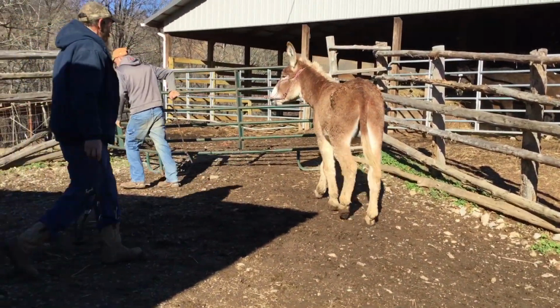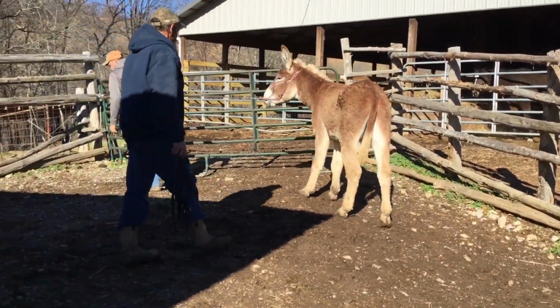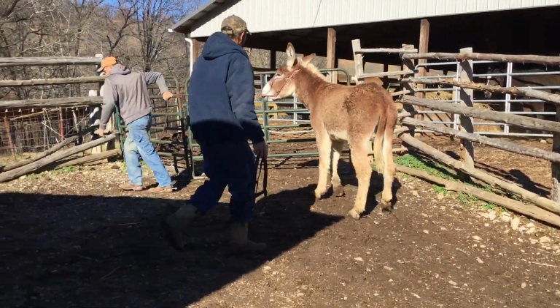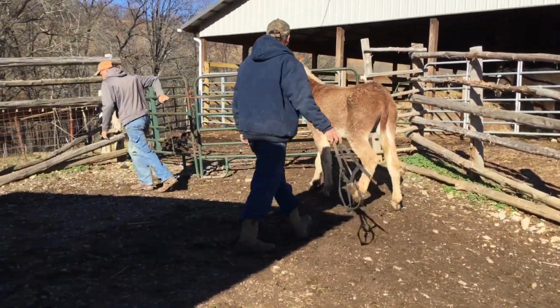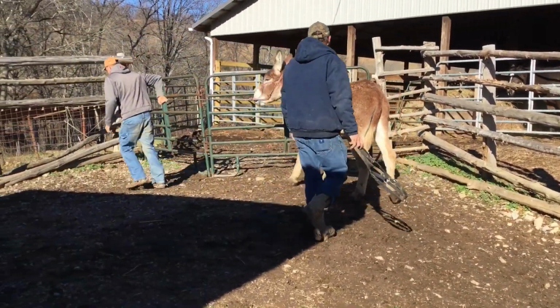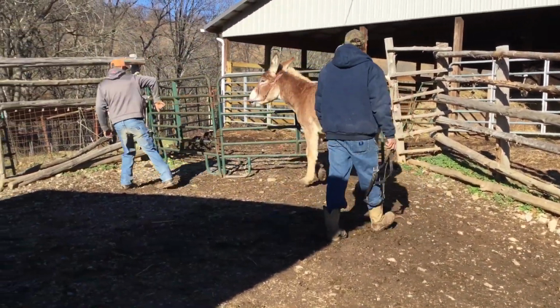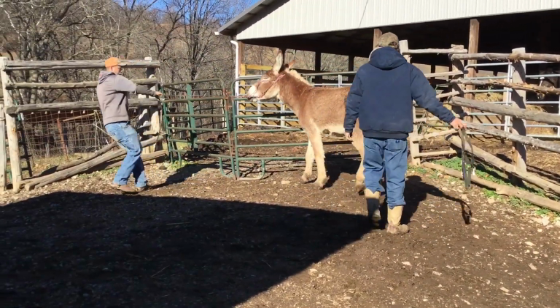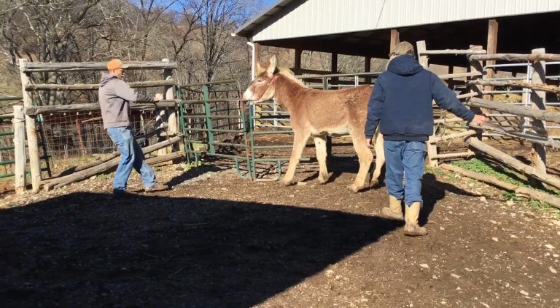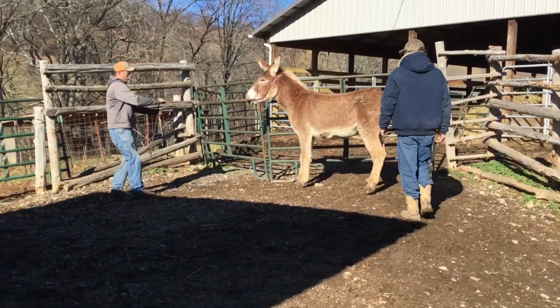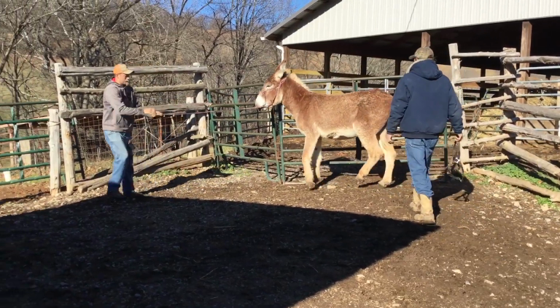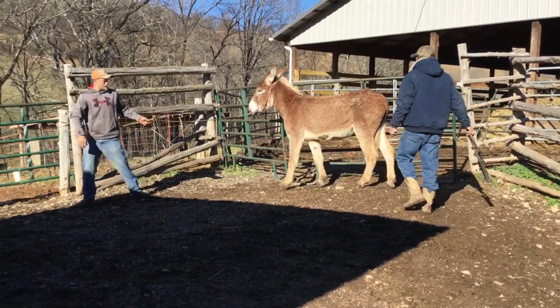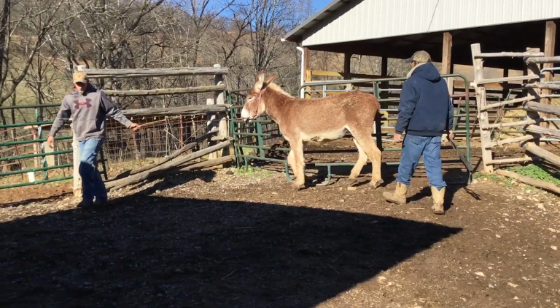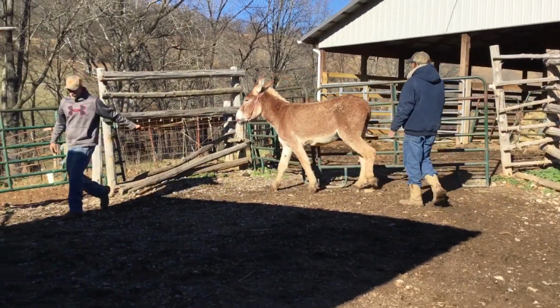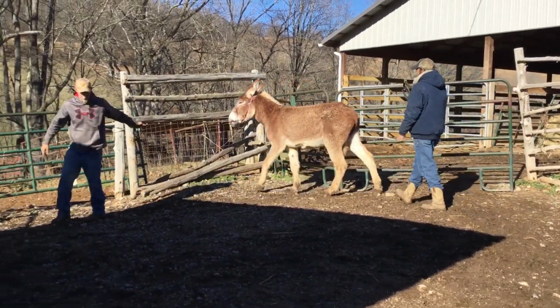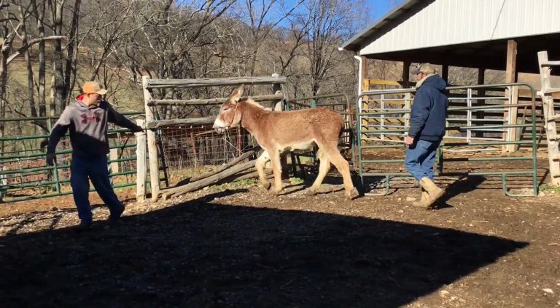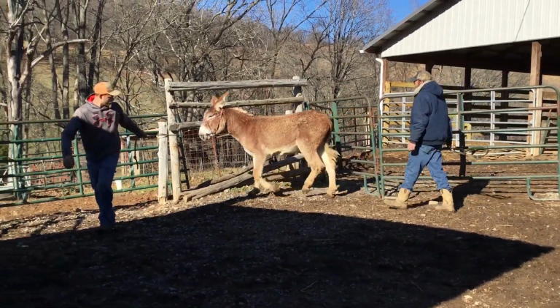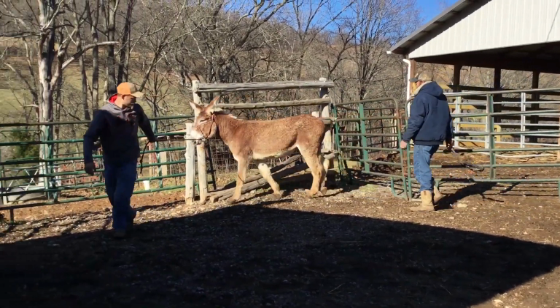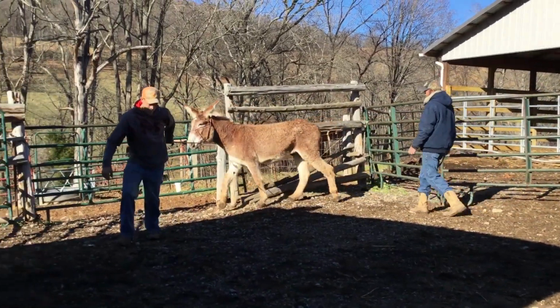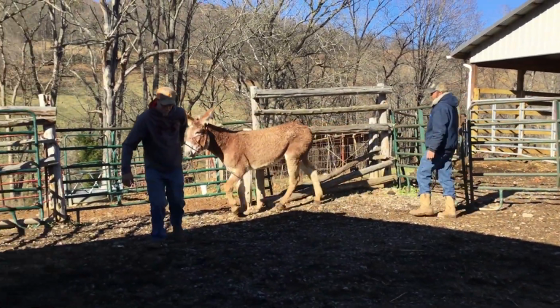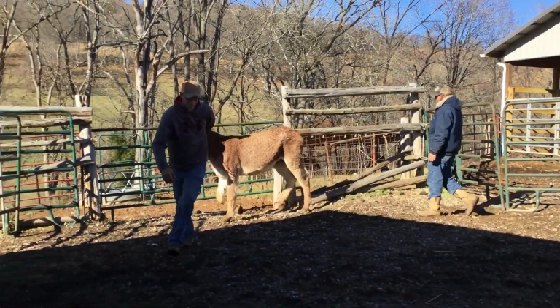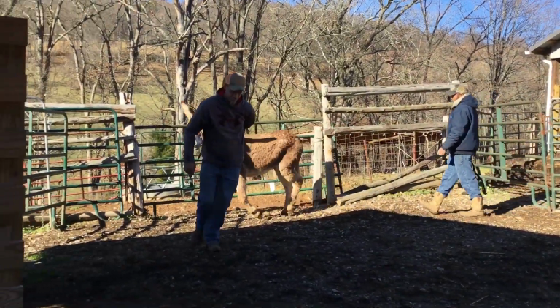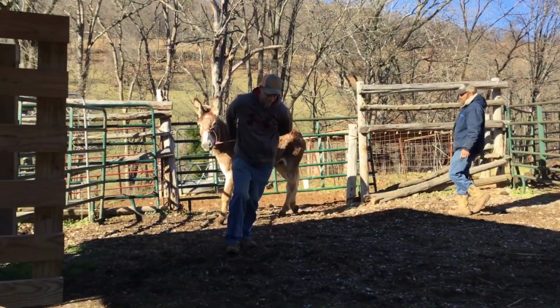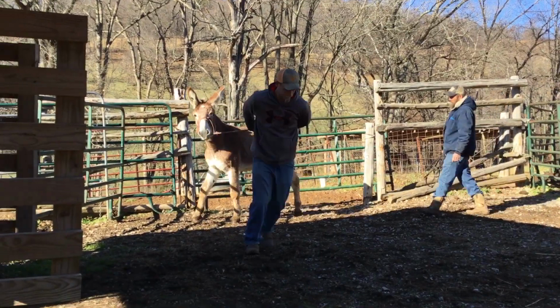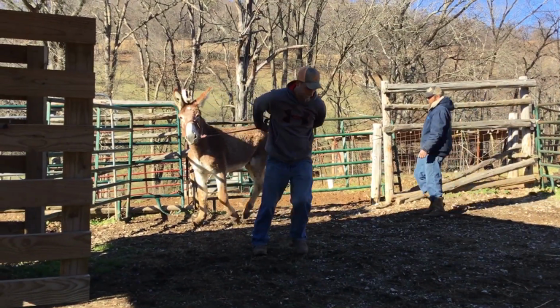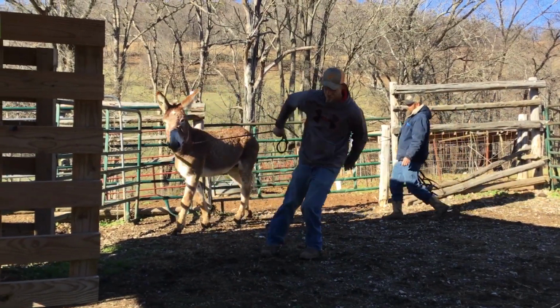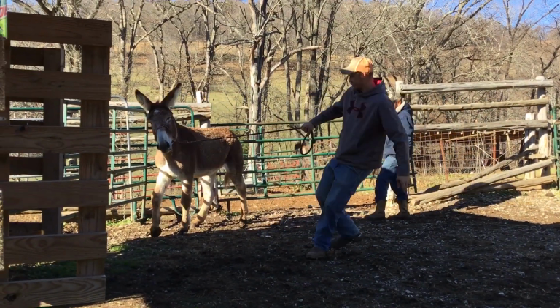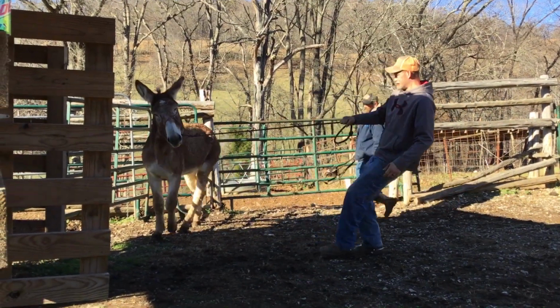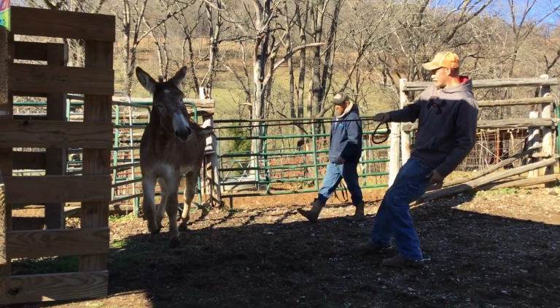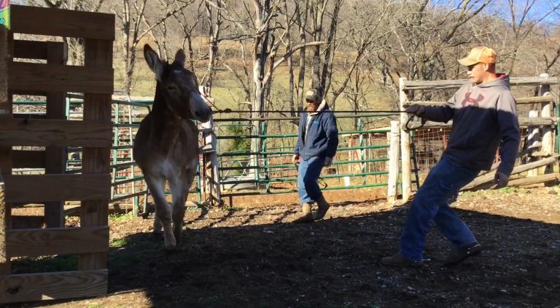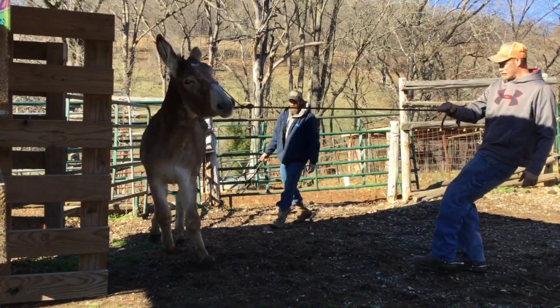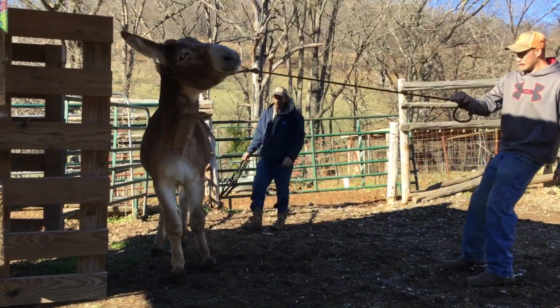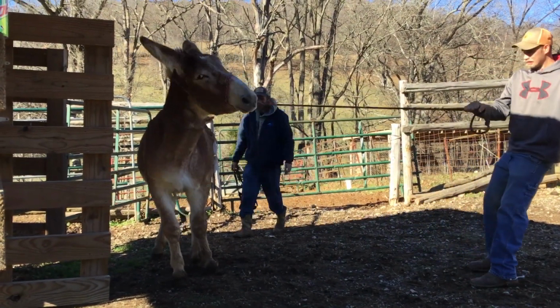But now you're talking about getting you some real mule colts. Right there is a kind of jack everybody wants. Got a lot of body and shape to him. Price on him $600. Deadline's Monday.